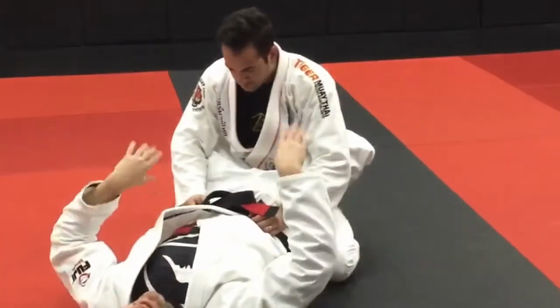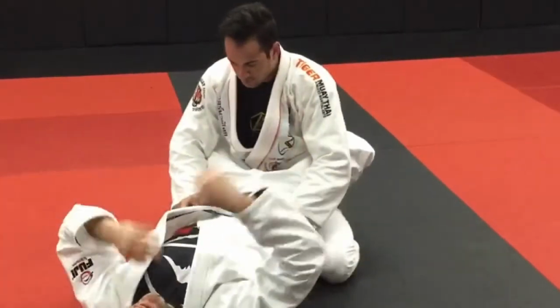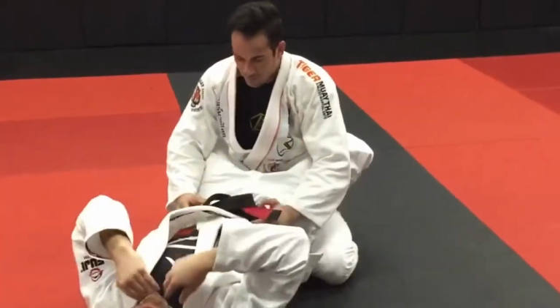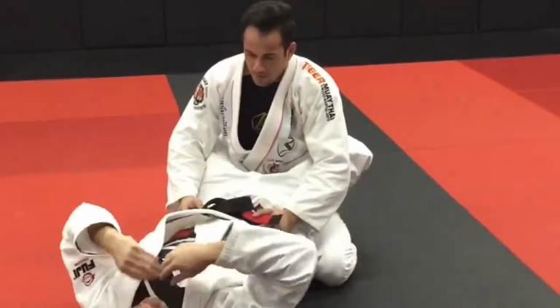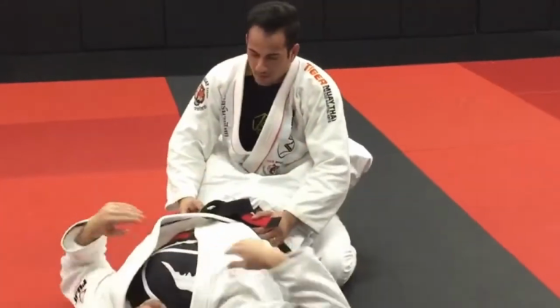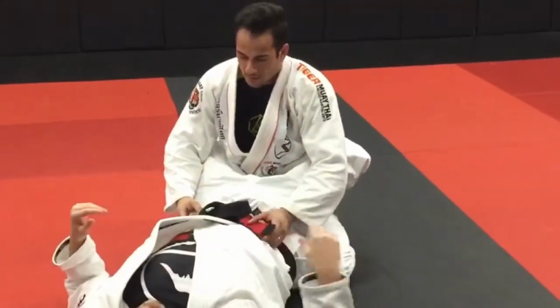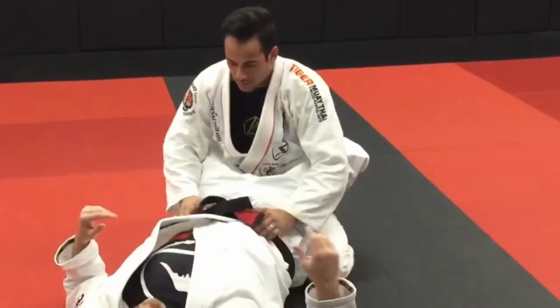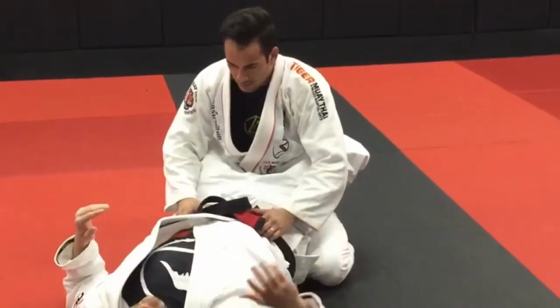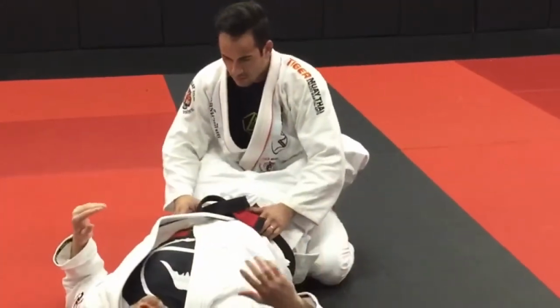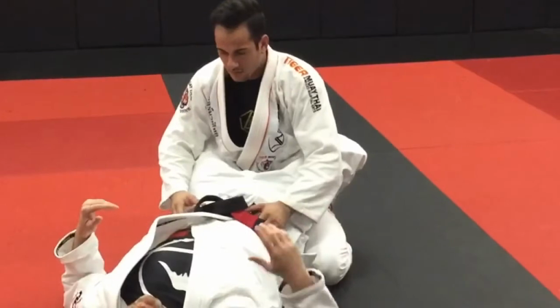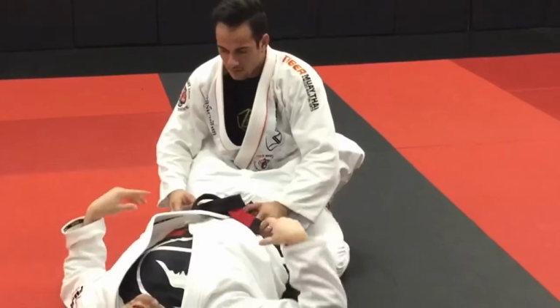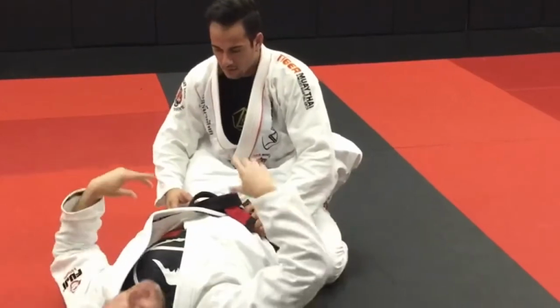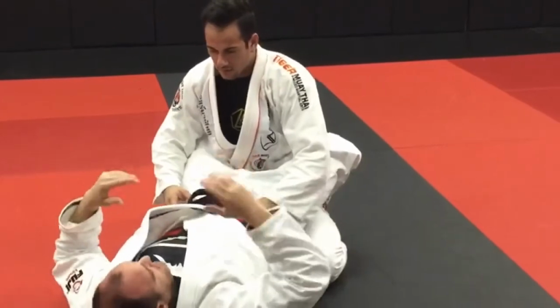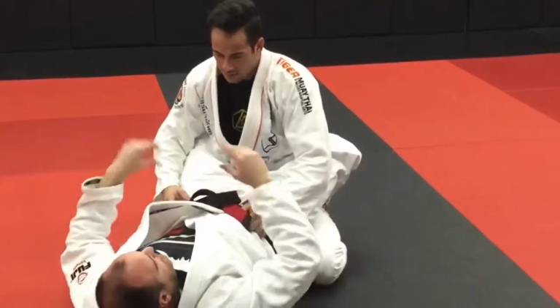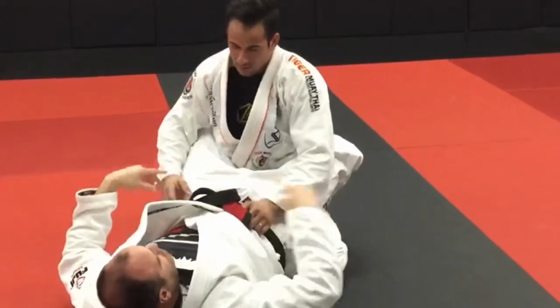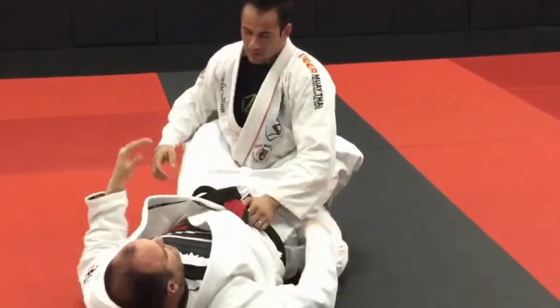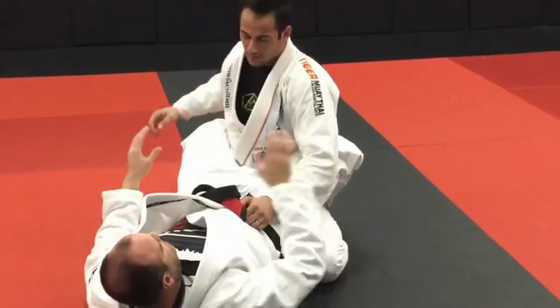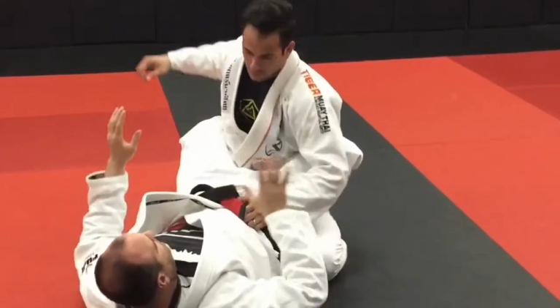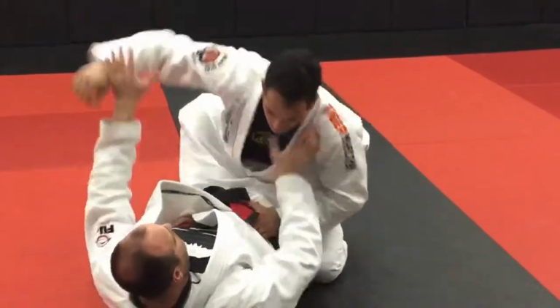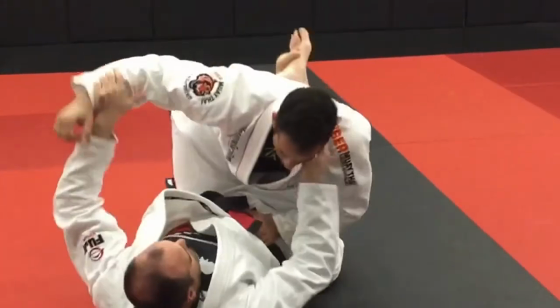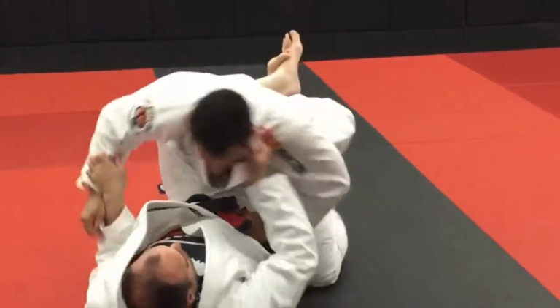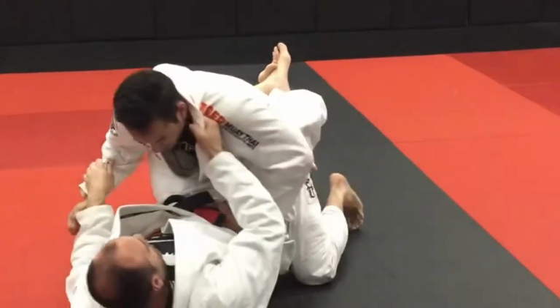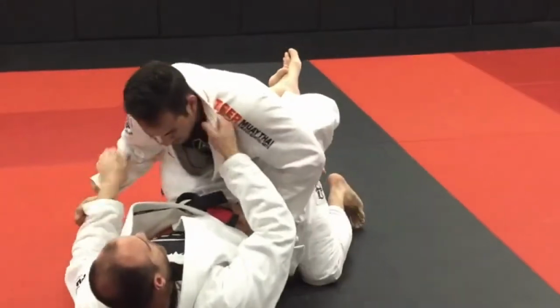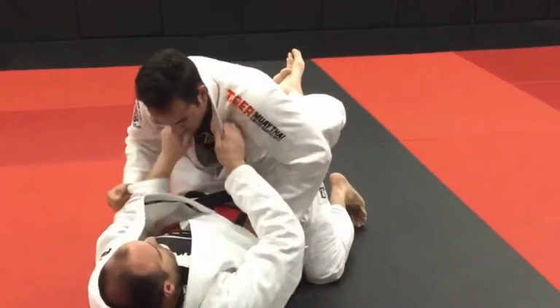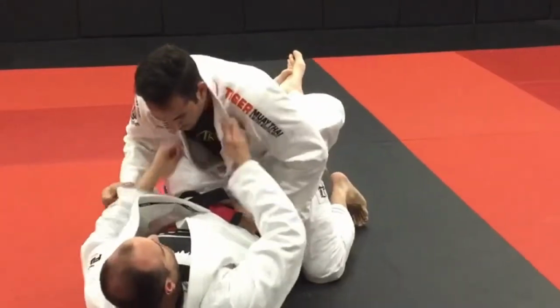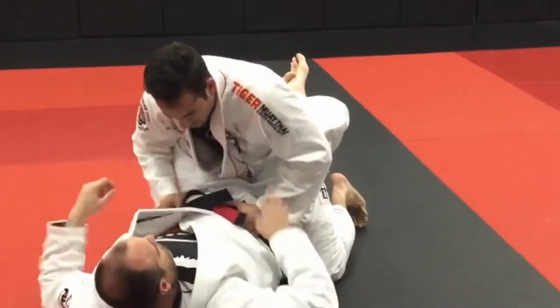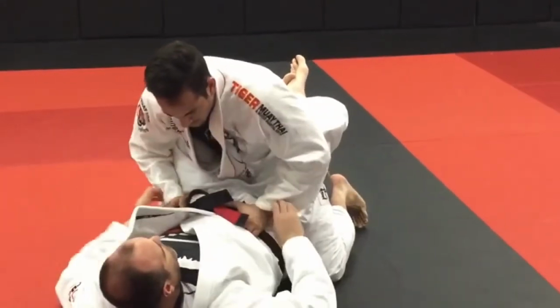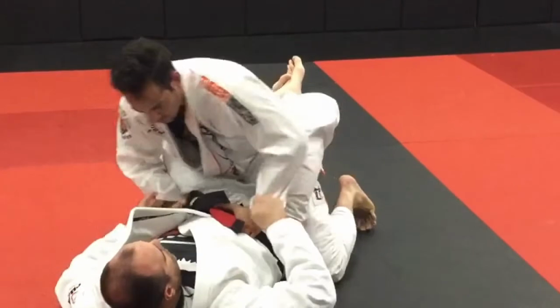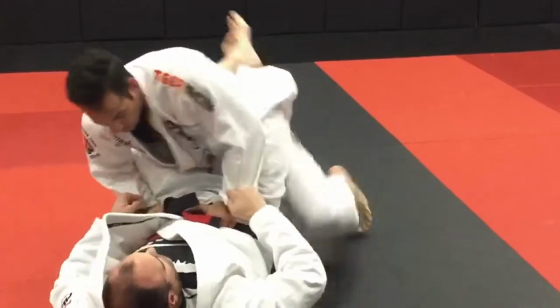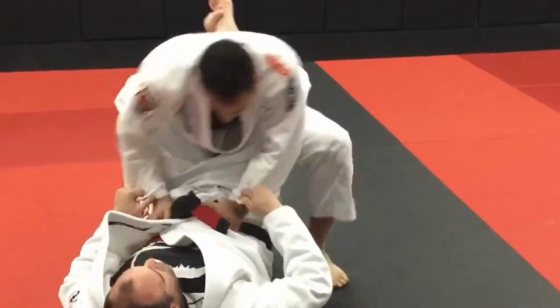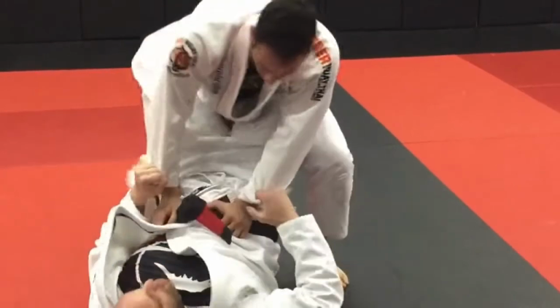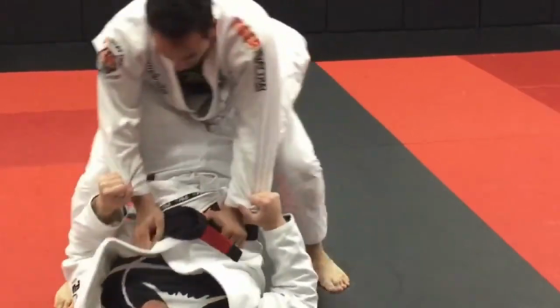Now let's say from here he goes to posture up to strike or posture up to pass. He's going to posture up and step up. From here I want to be able to hold on, either making lapel grips or cuff grips. He stands all the way up.